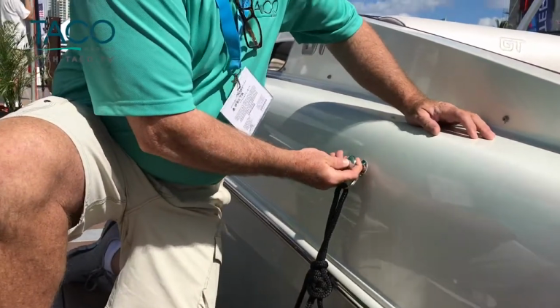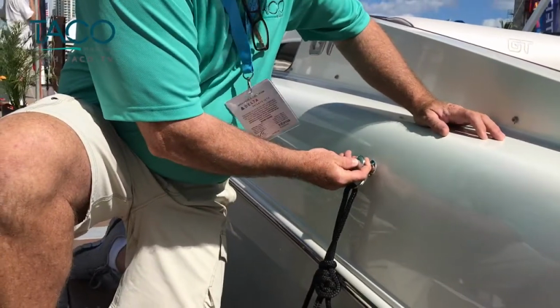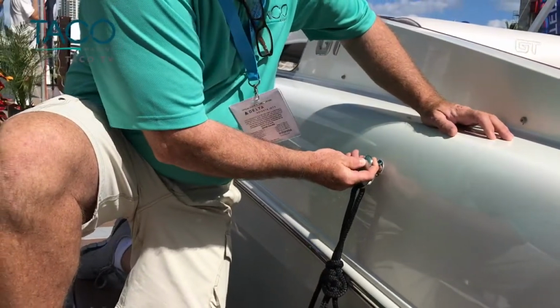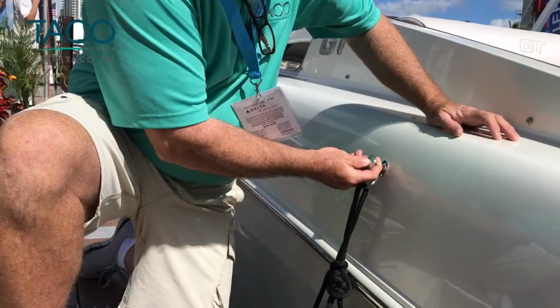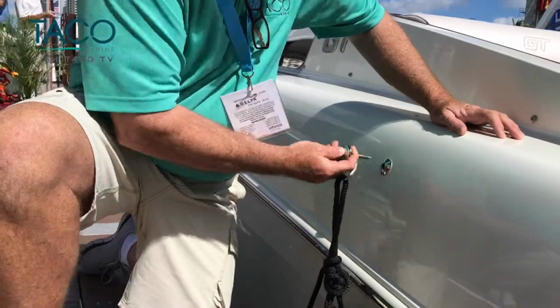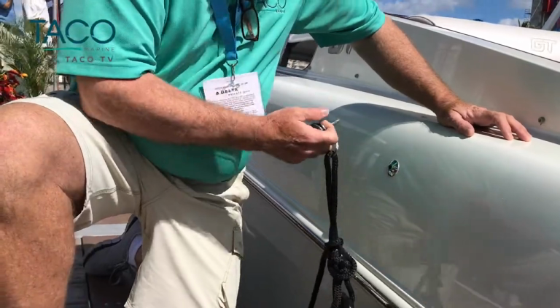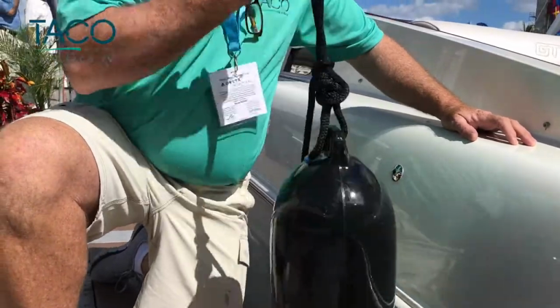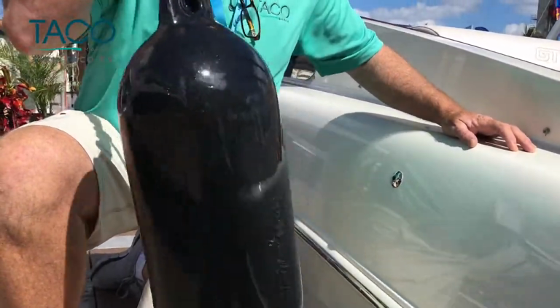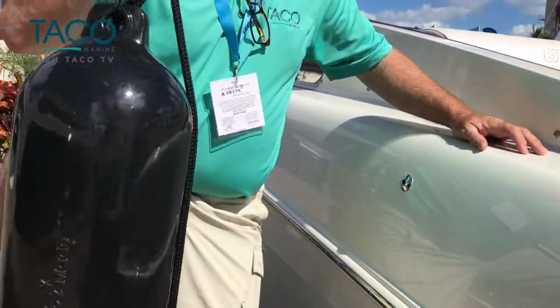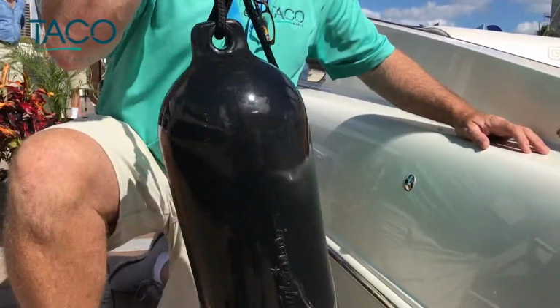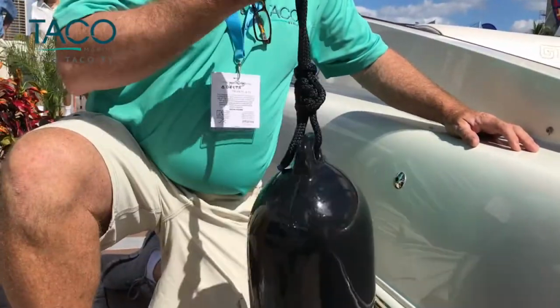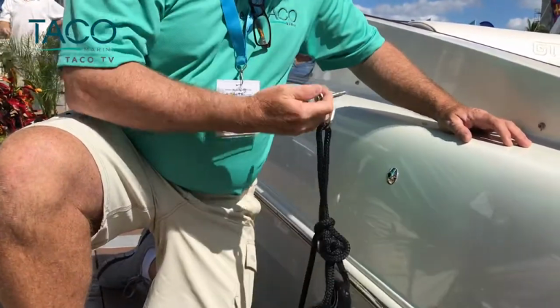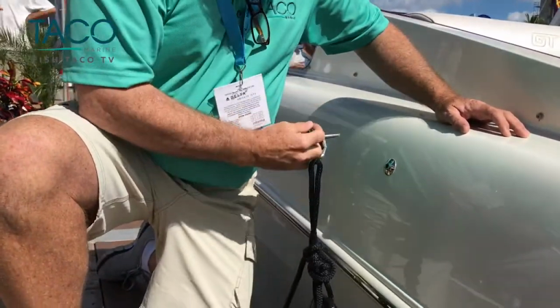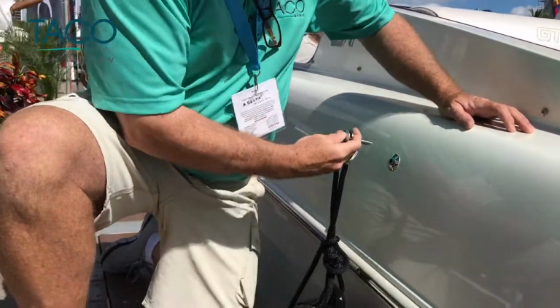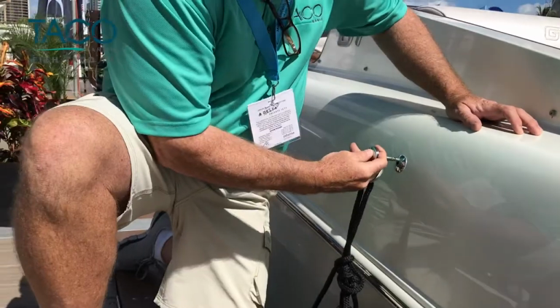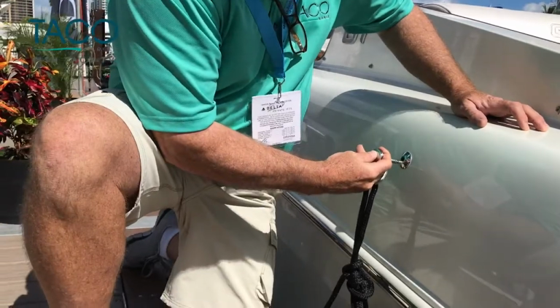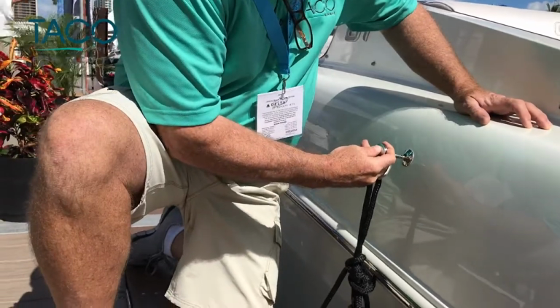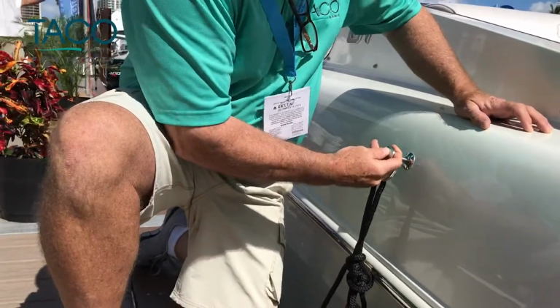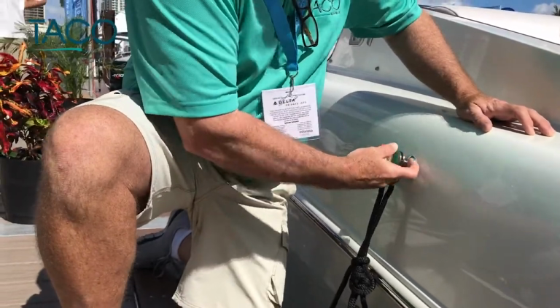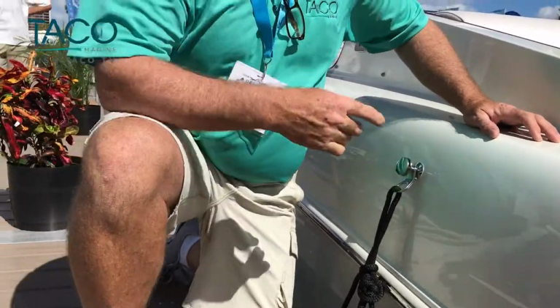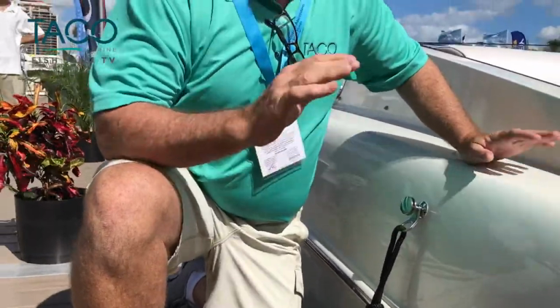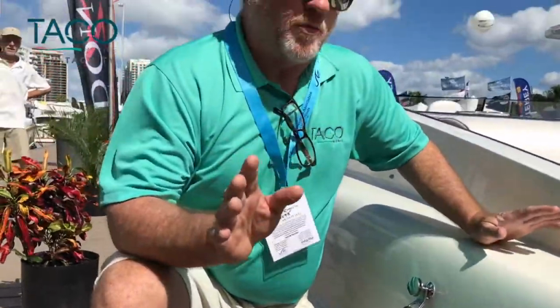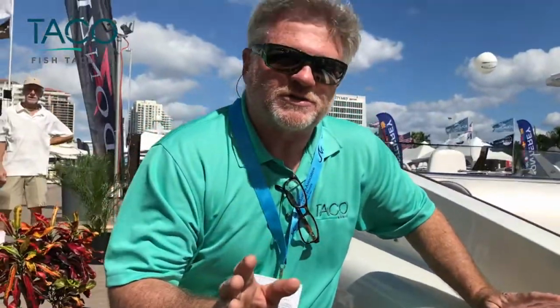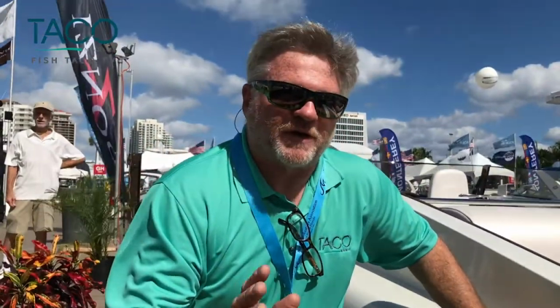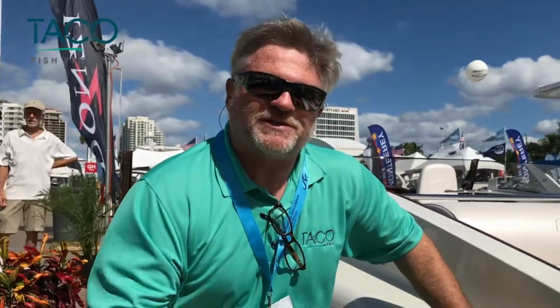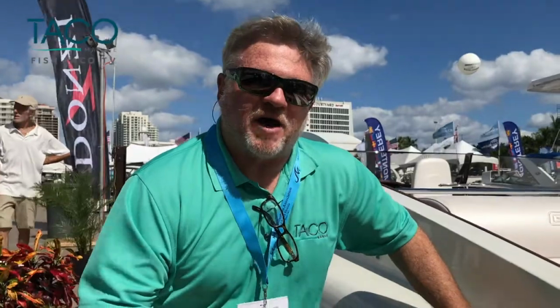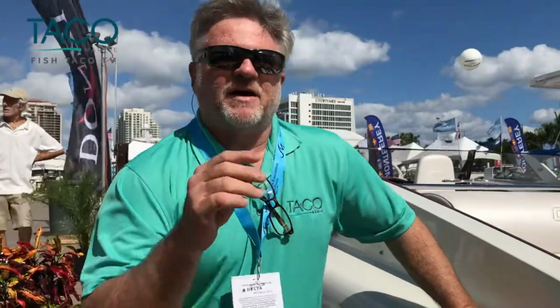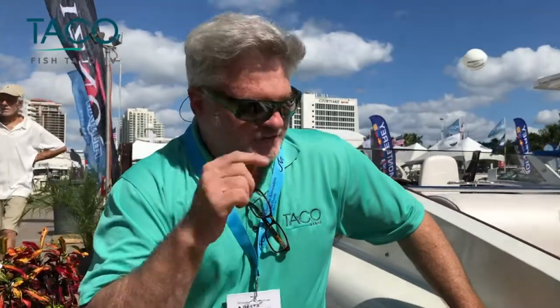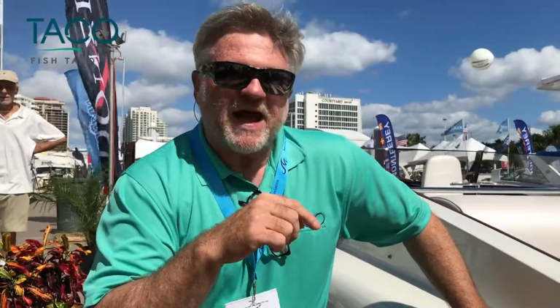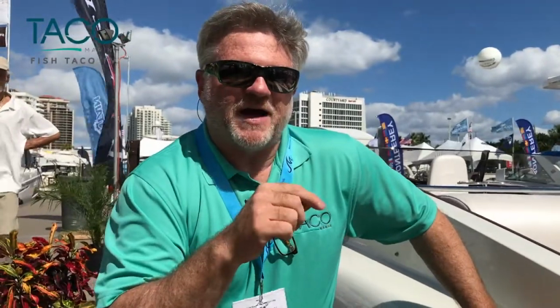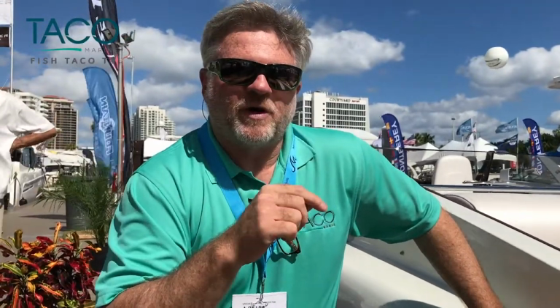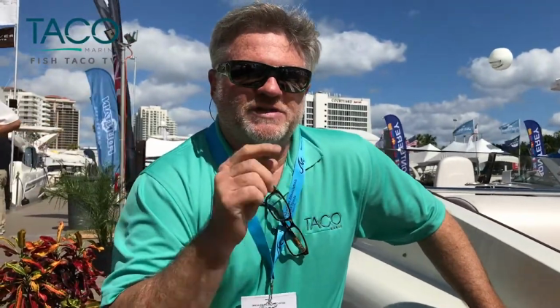It's the quick release fender lock. Simply push this plunger in, pull it out, stow your fenders, pull it out at the hatch, put it back in — real simple. No more searching for cleats to tie off. Check it out: the Donzi 41 GT.